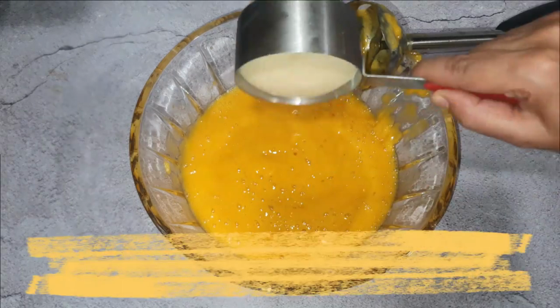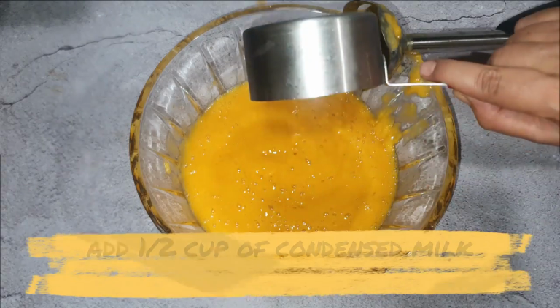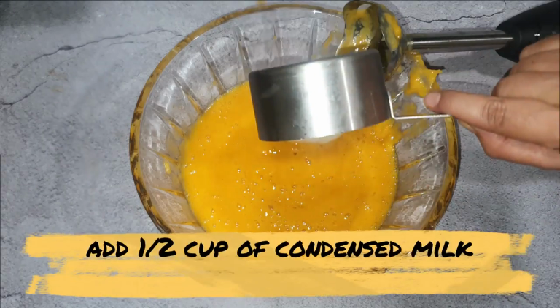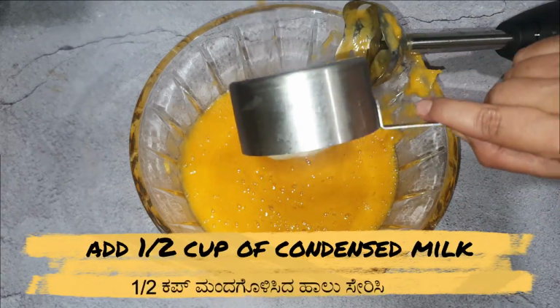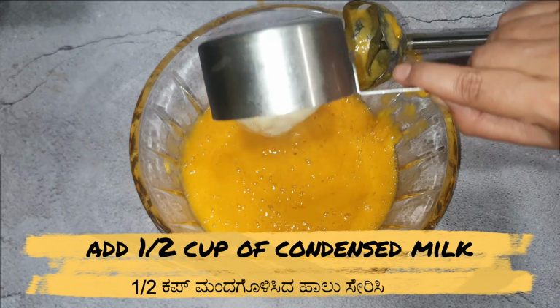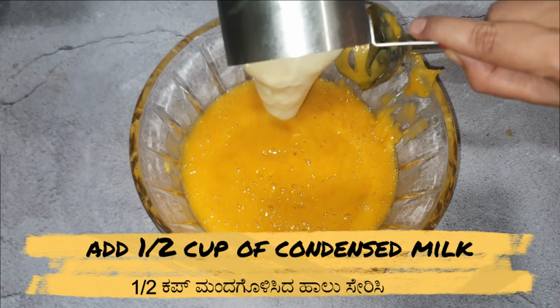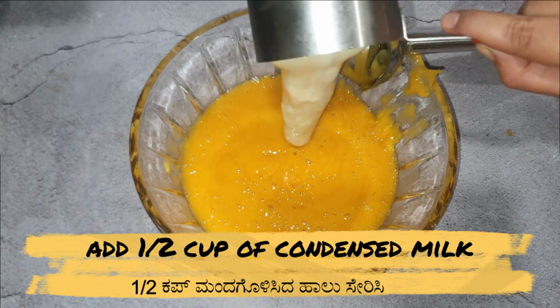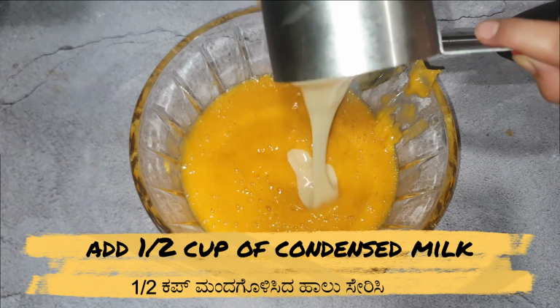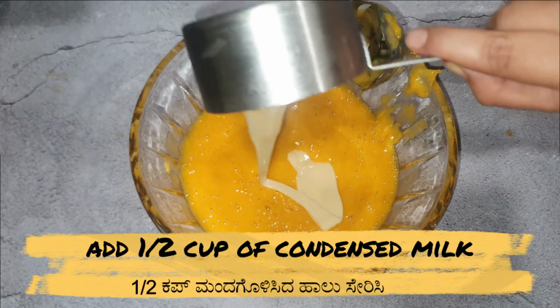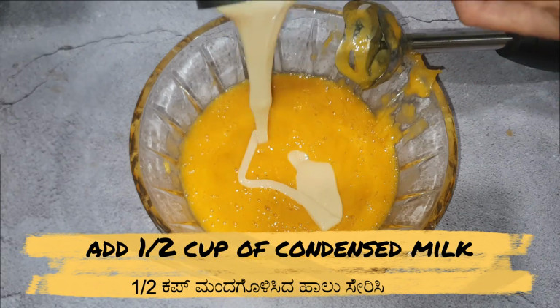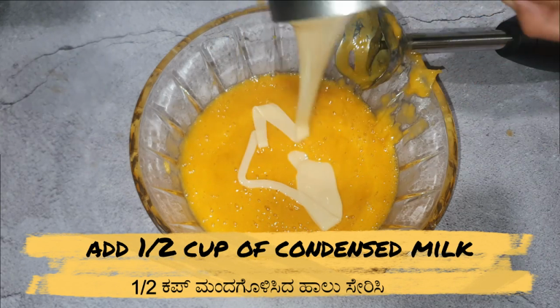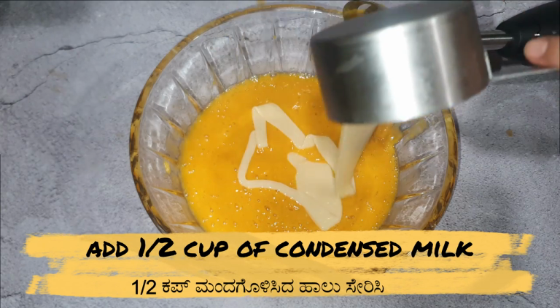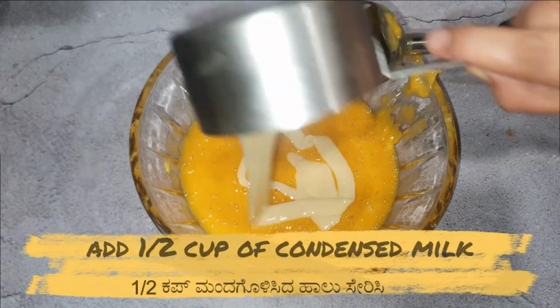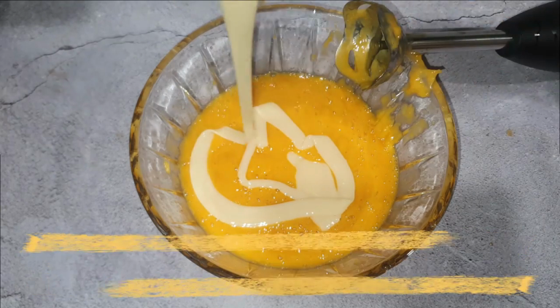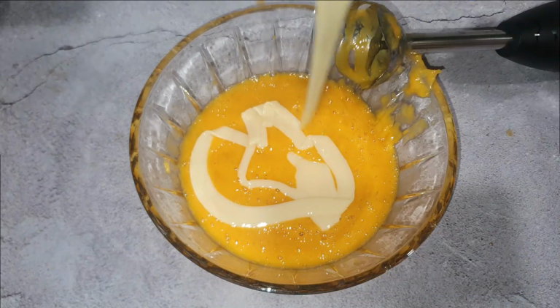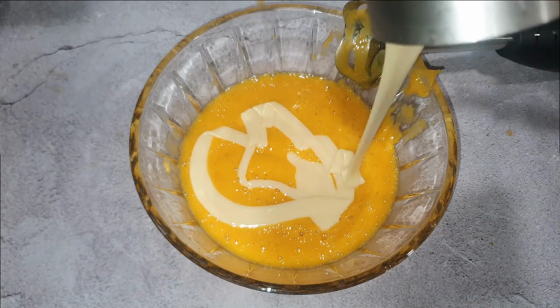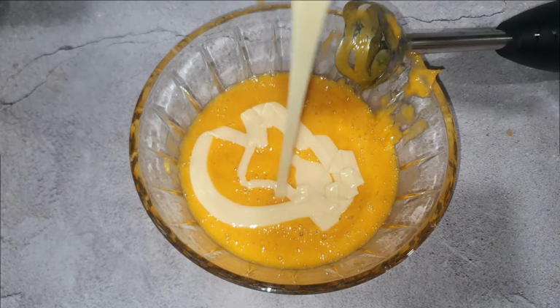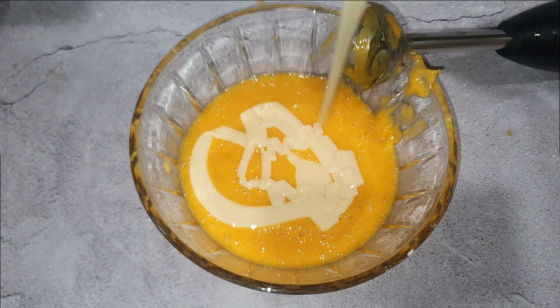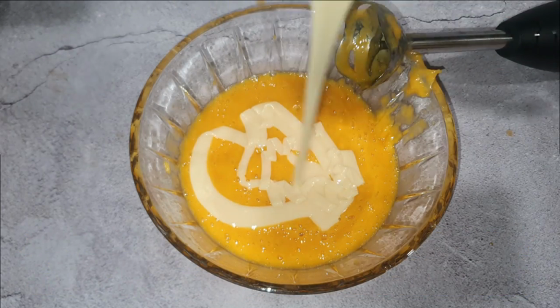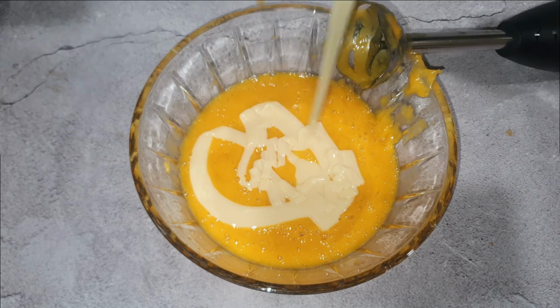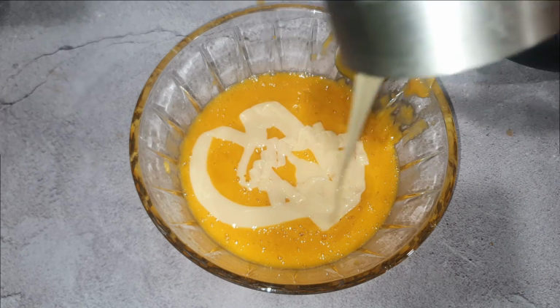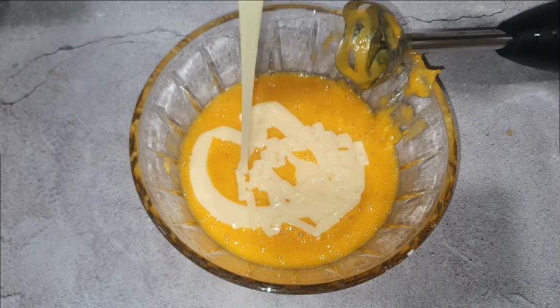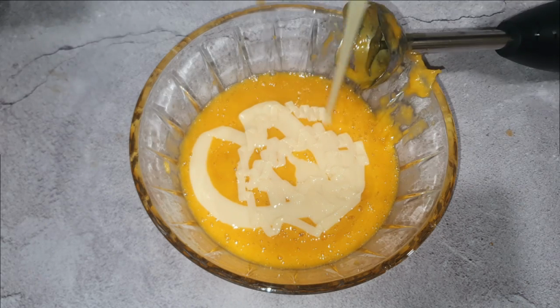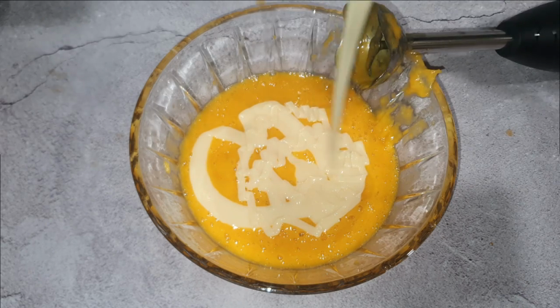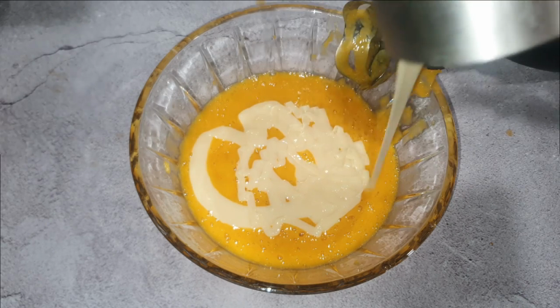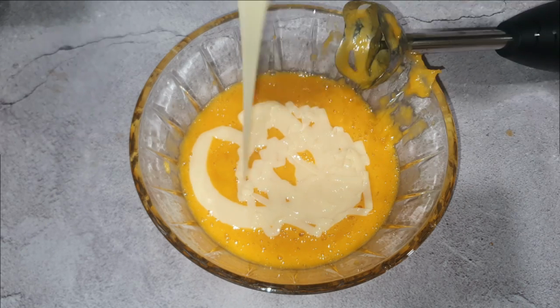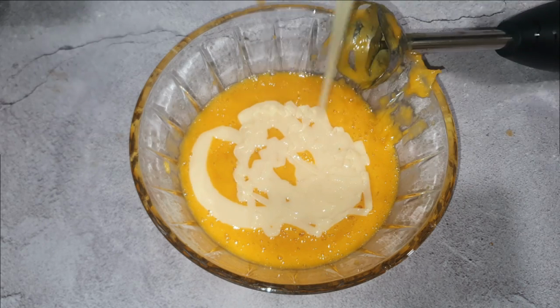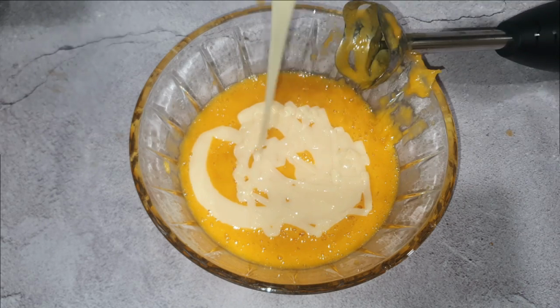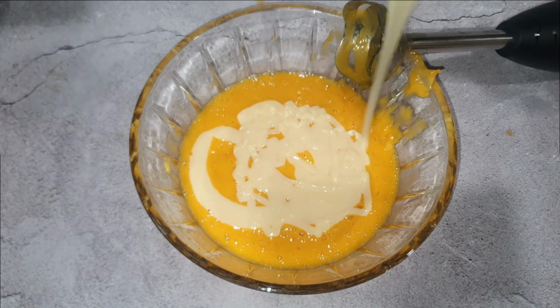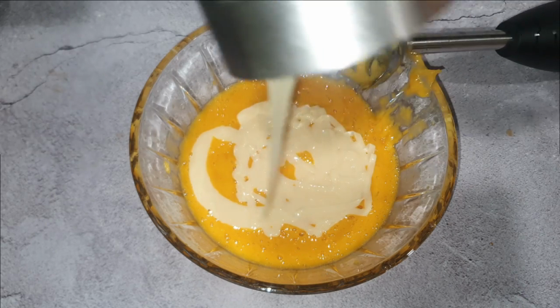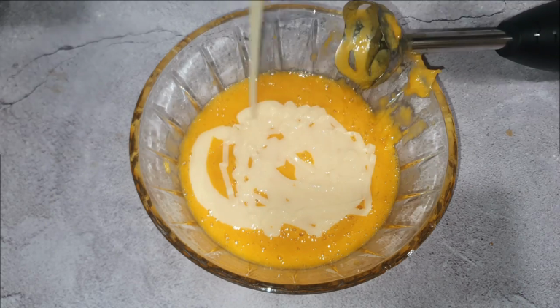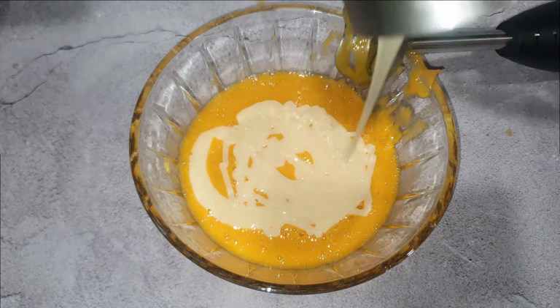Next, let's add half cup of condensed milk. Condensed milk gives nice taste and texture. Blend it again for a minute.